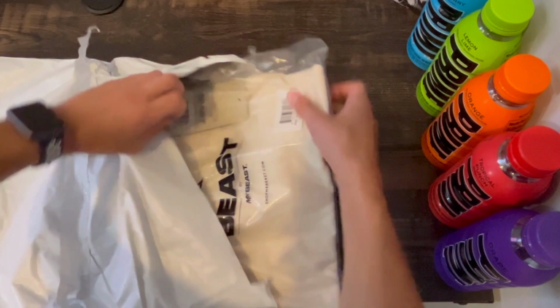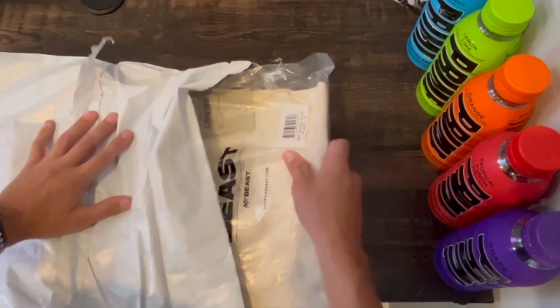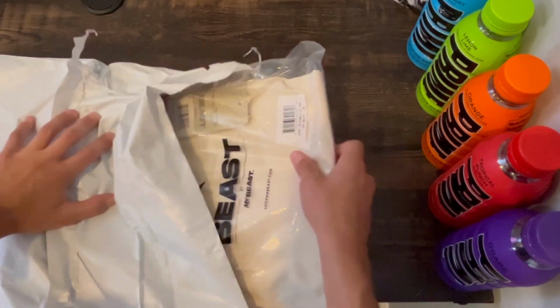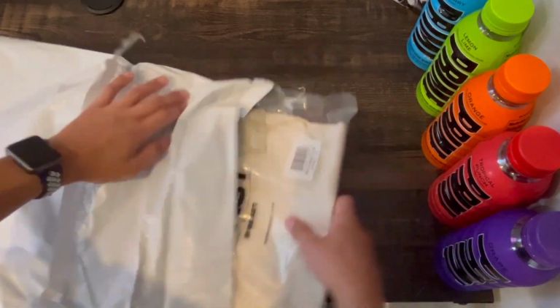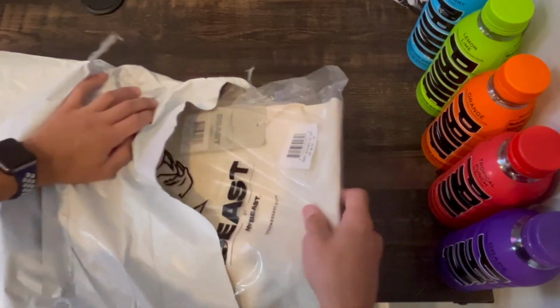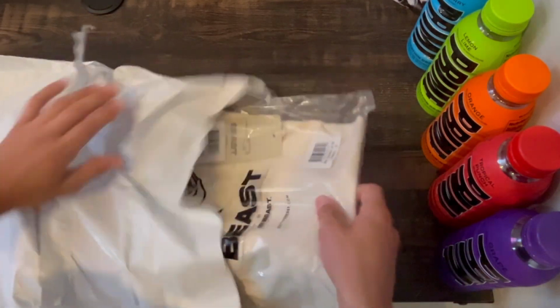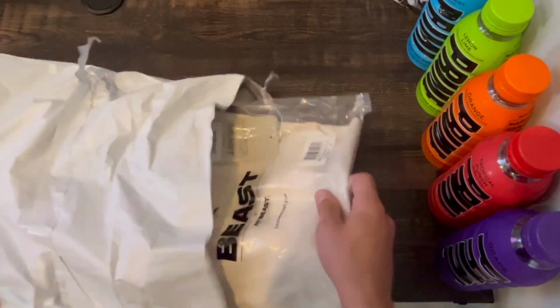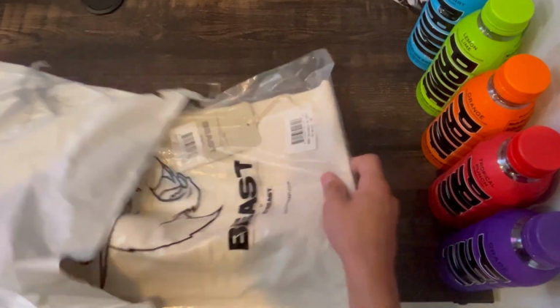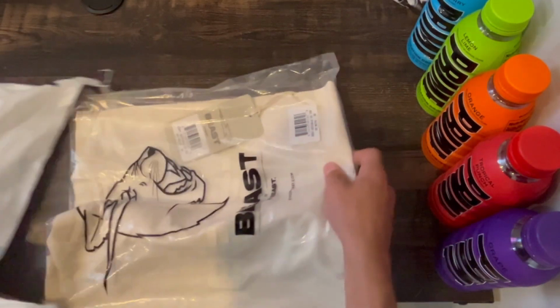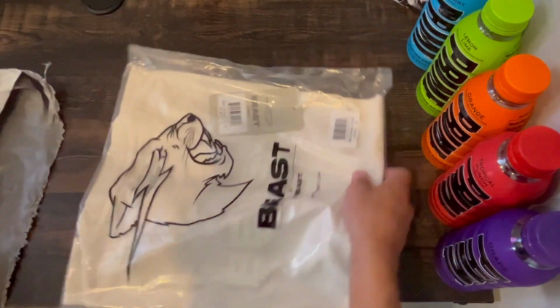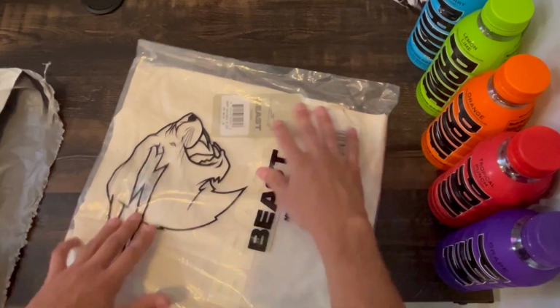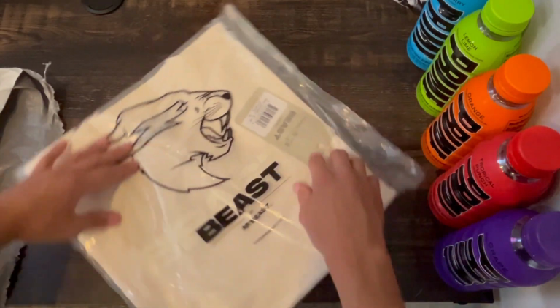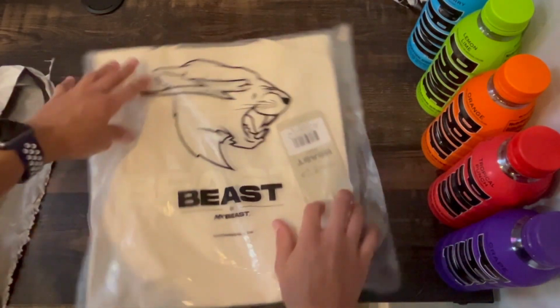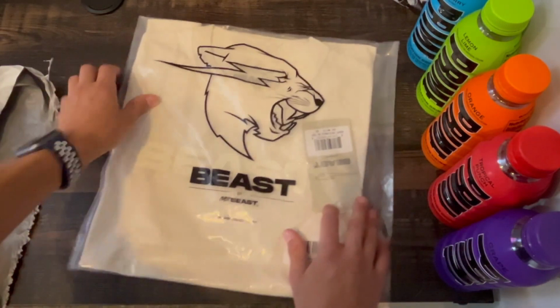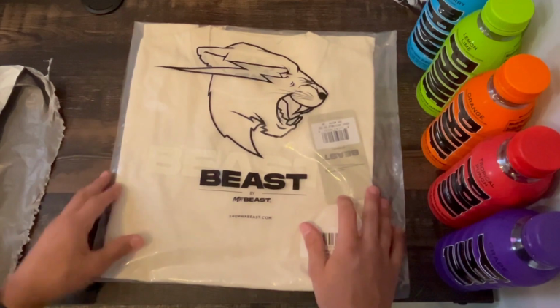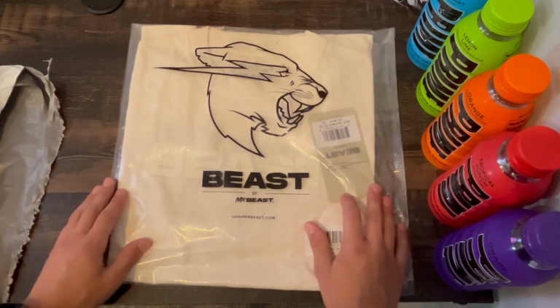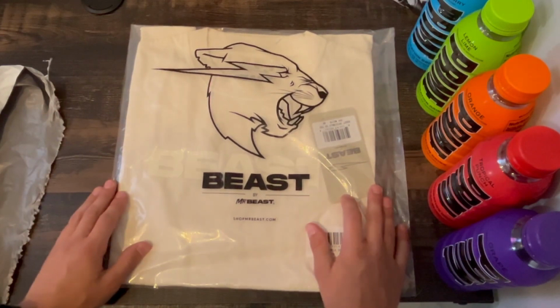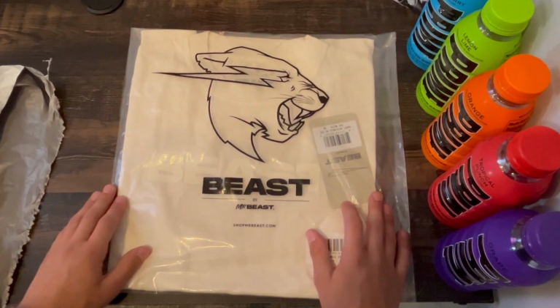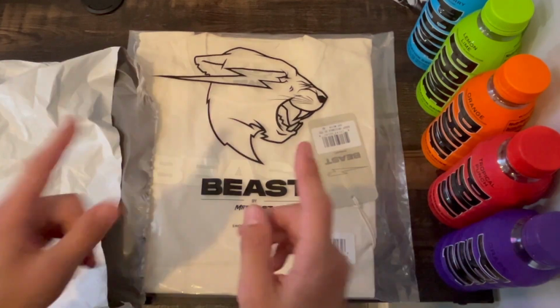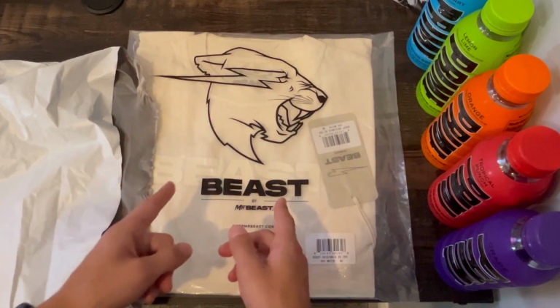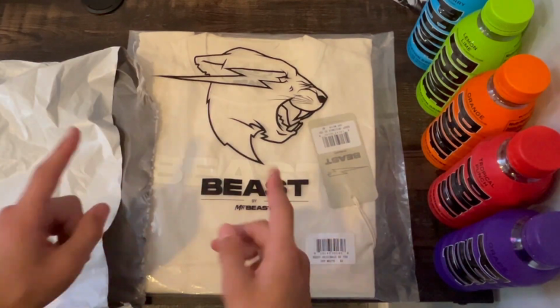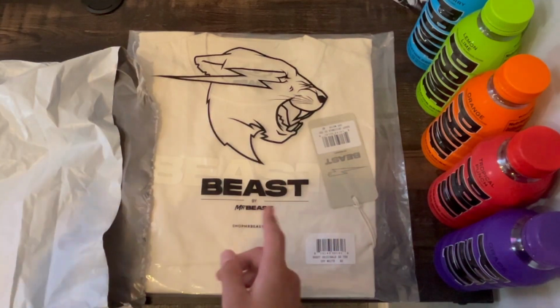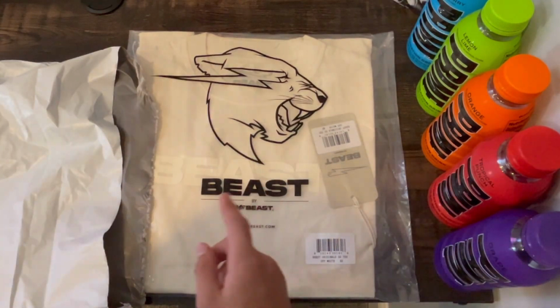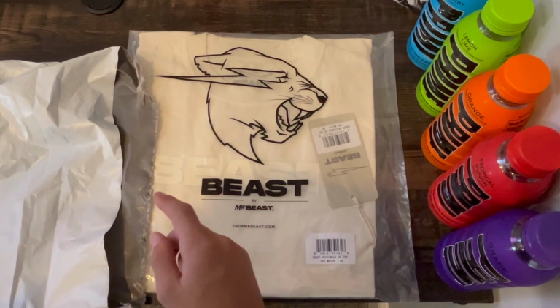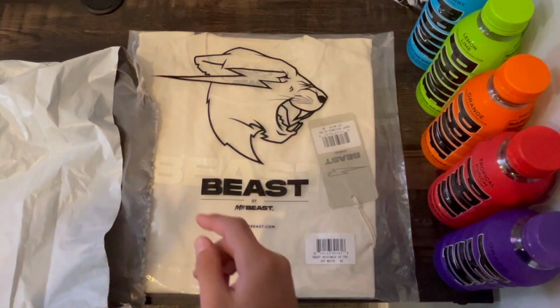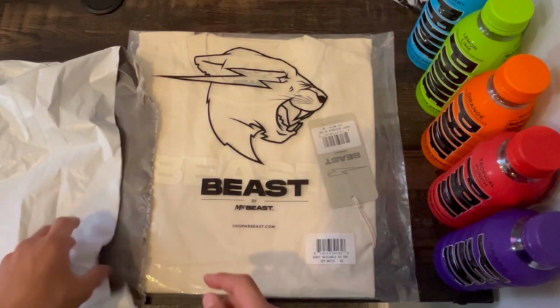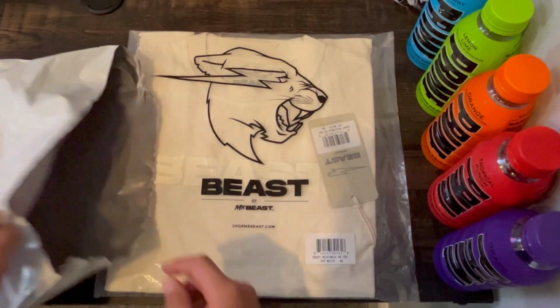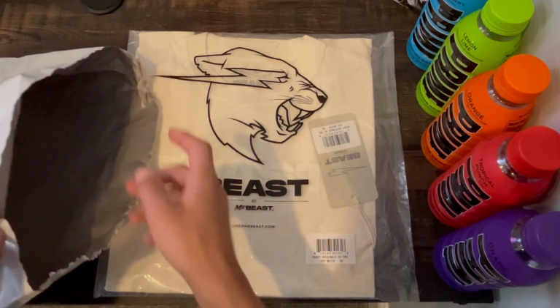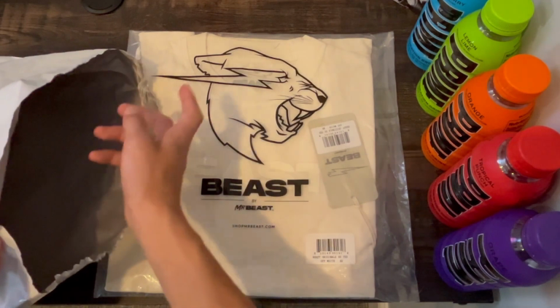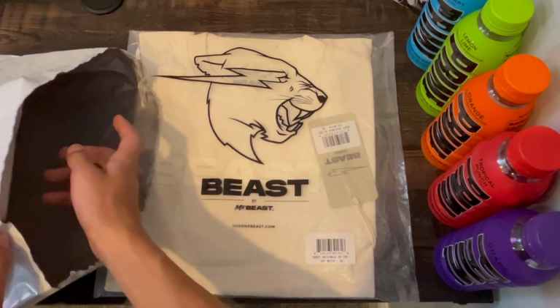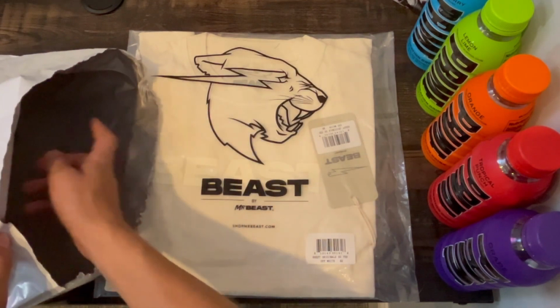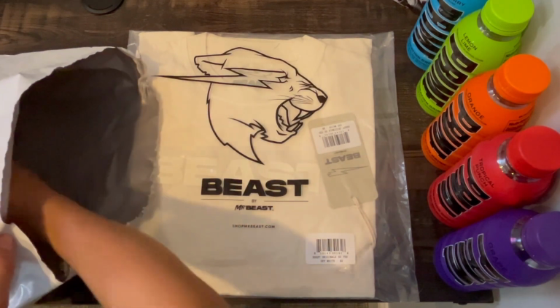Oh this is awesome. This is a Mr. Beast t-shirt and look at that, it looks awesome. We'll get back to this in a moment but first I want to talk about the next thing in here, which is the bonus gift.